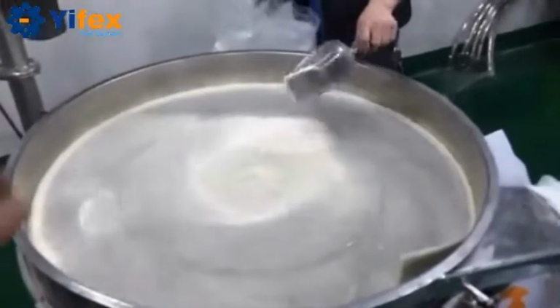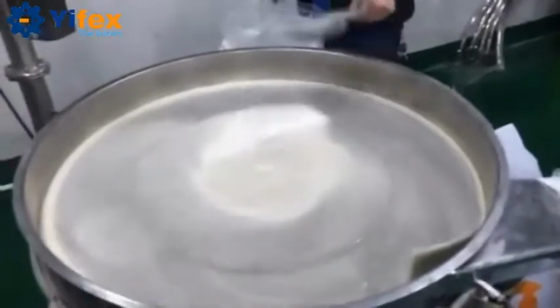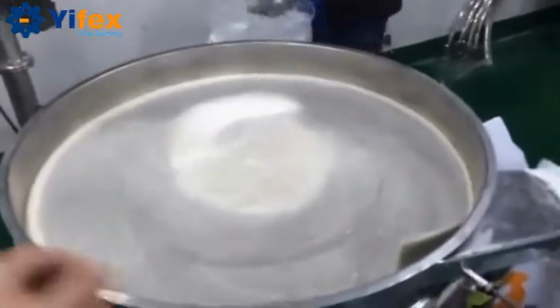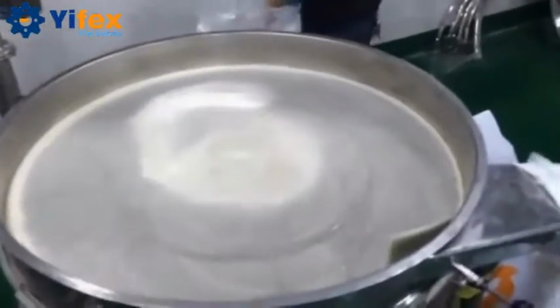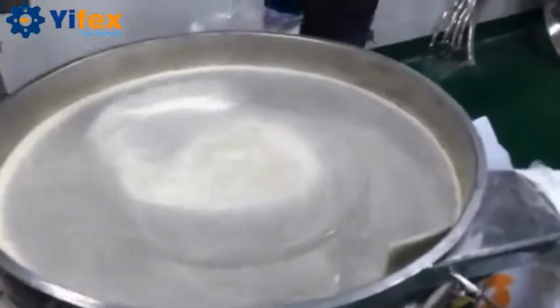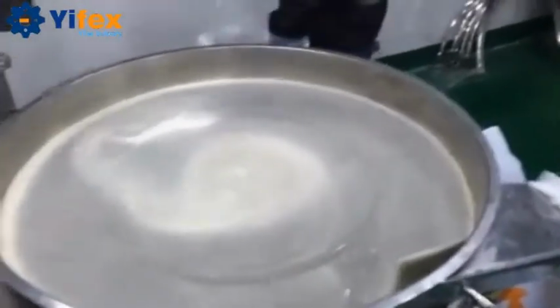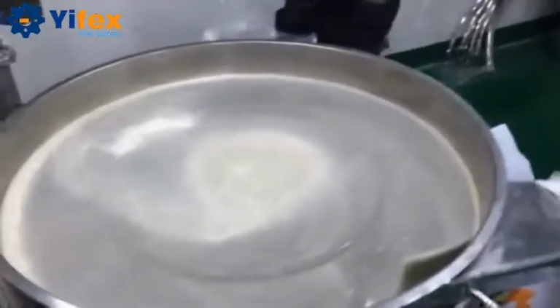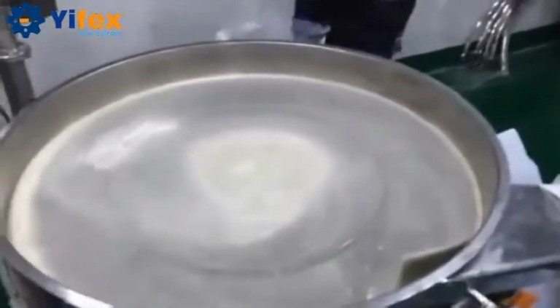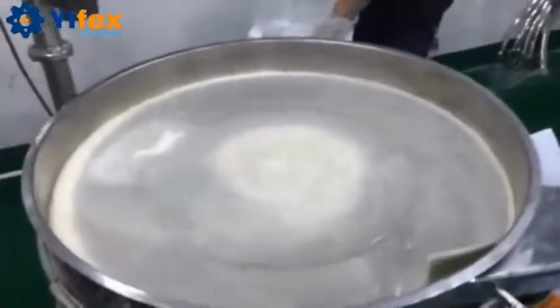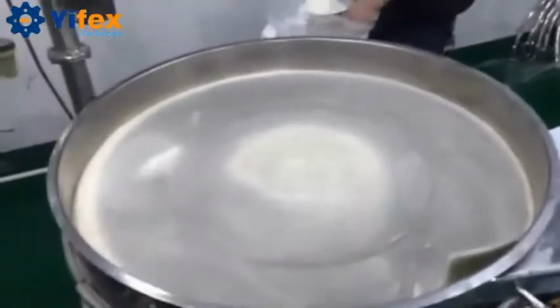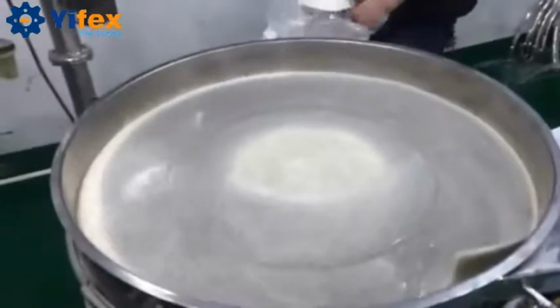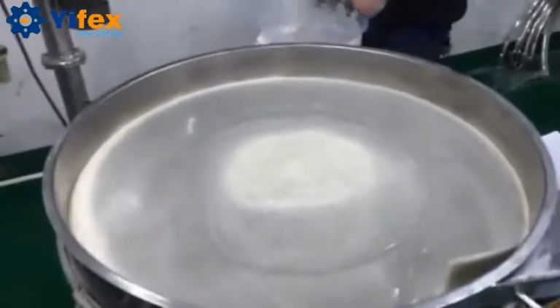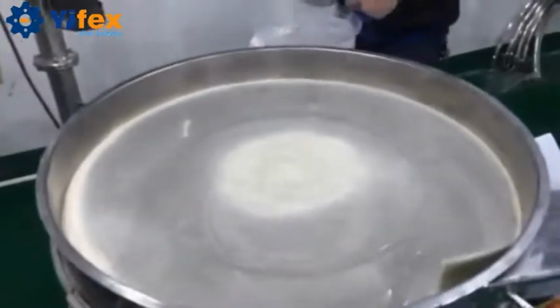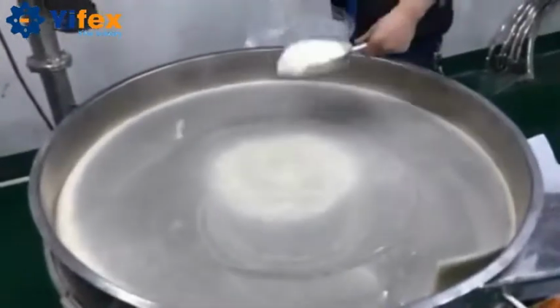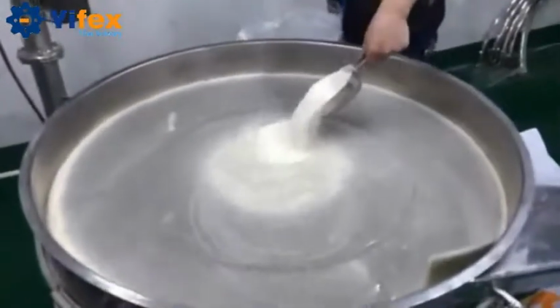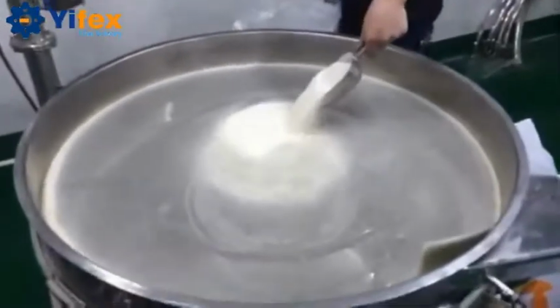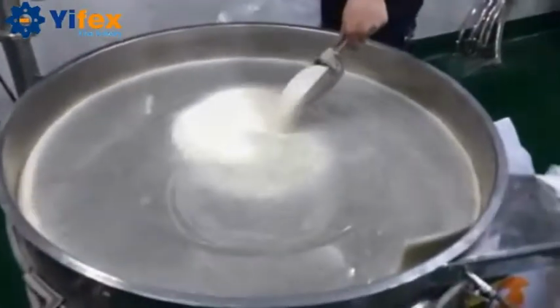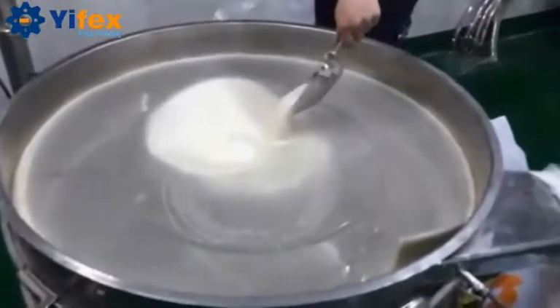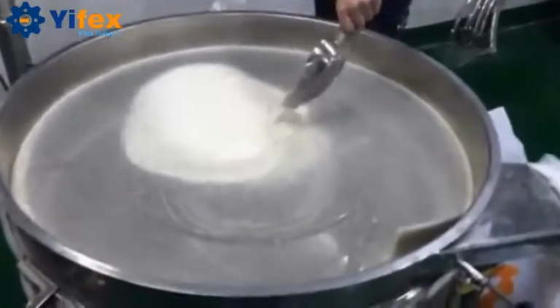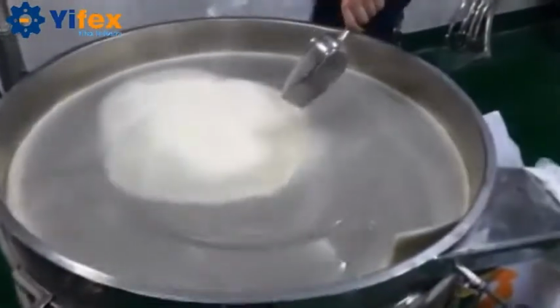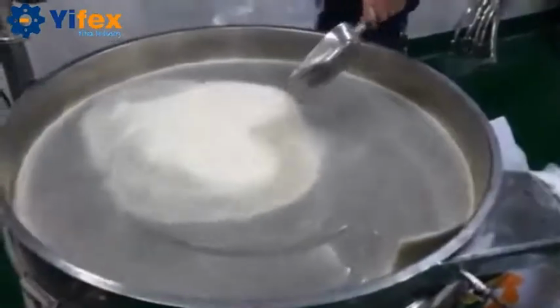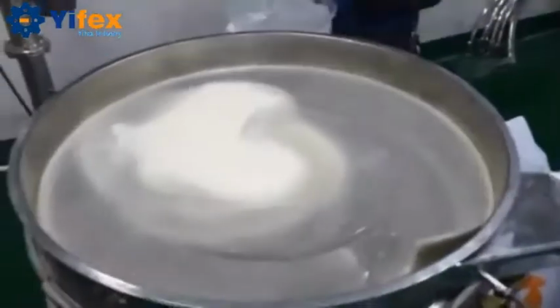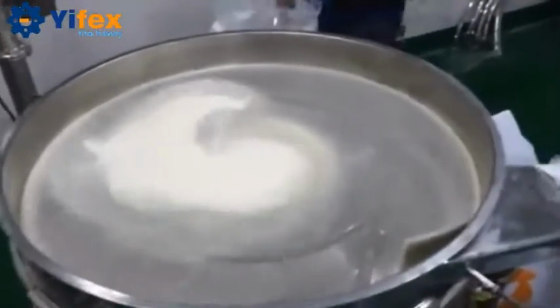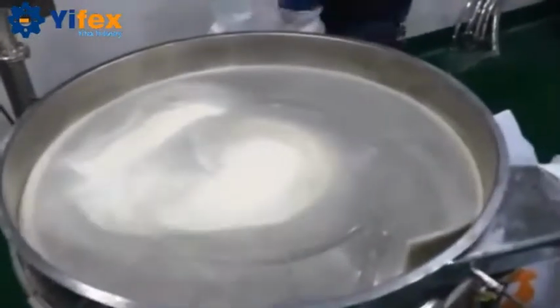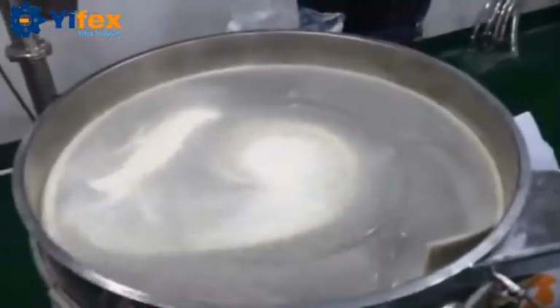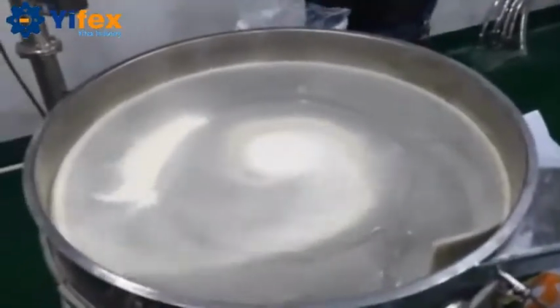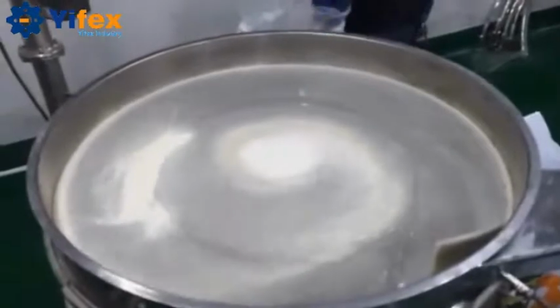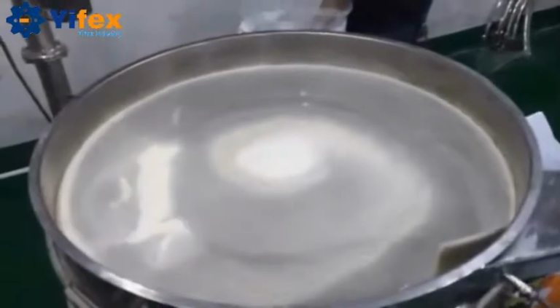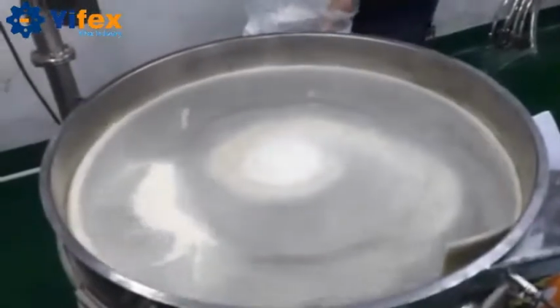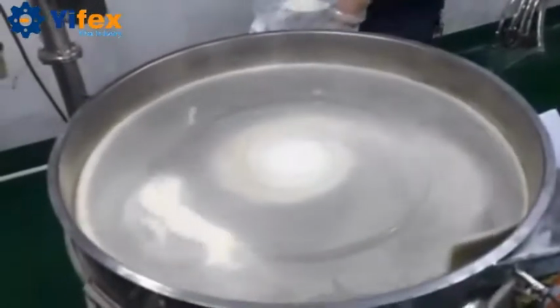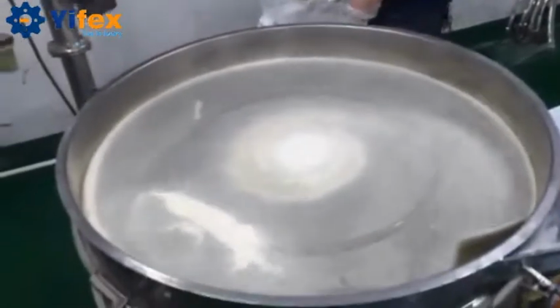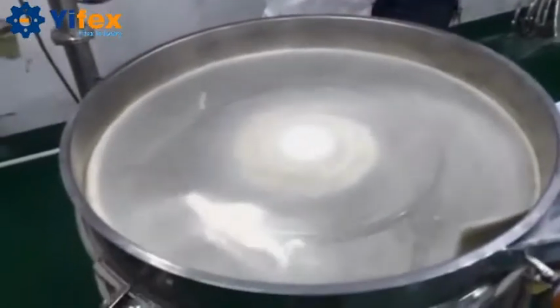If you use the normal sieving machine, the milk powder will be very hard to pass through the sieve mesh. The speed will be slow and the capacity will be less.